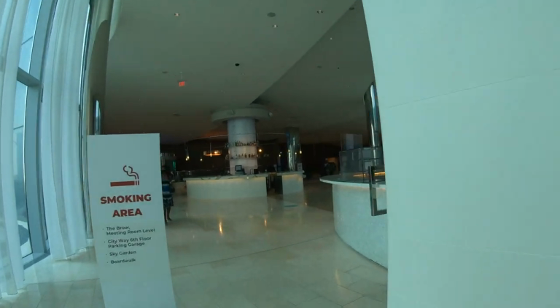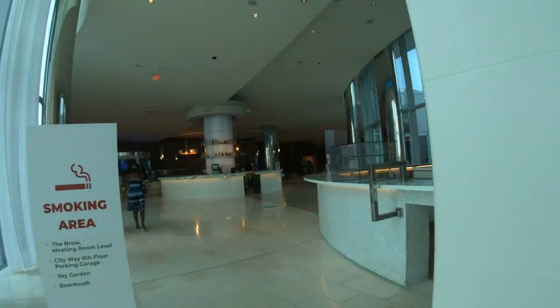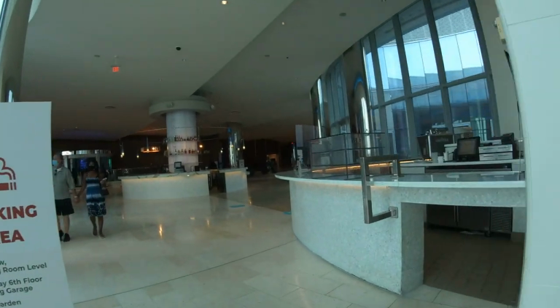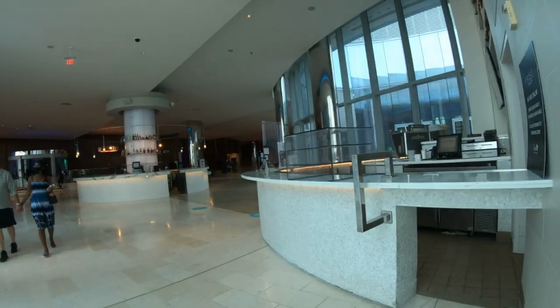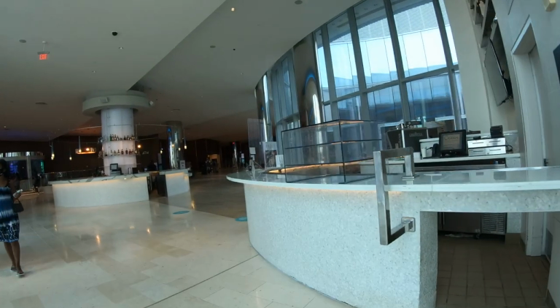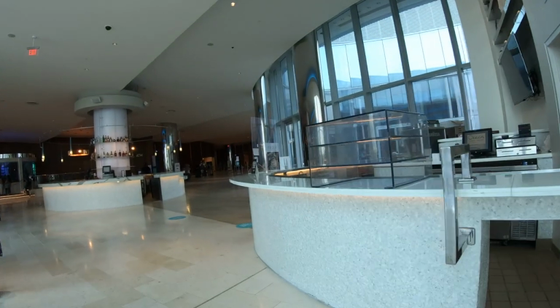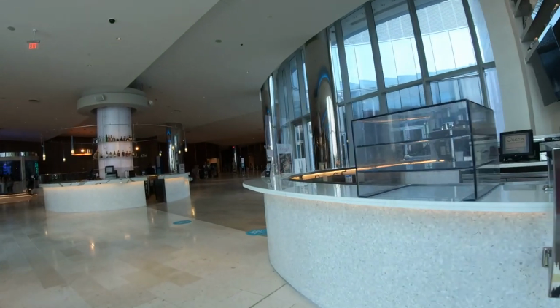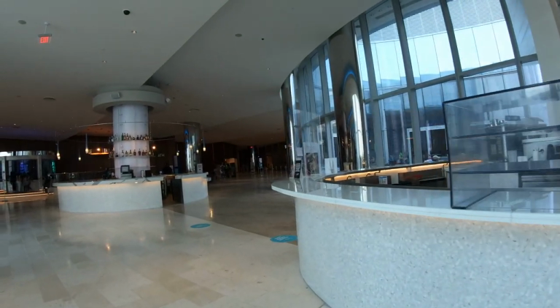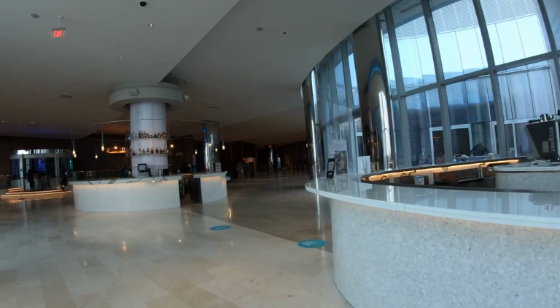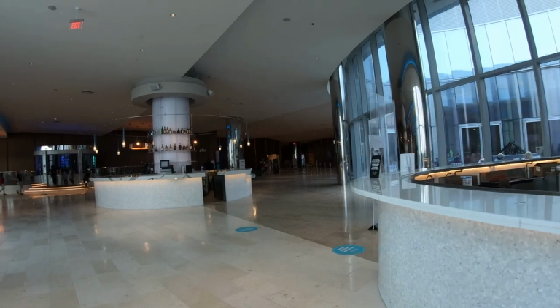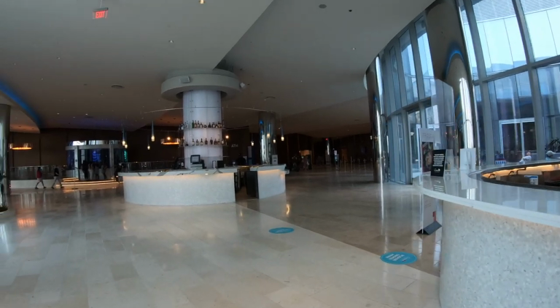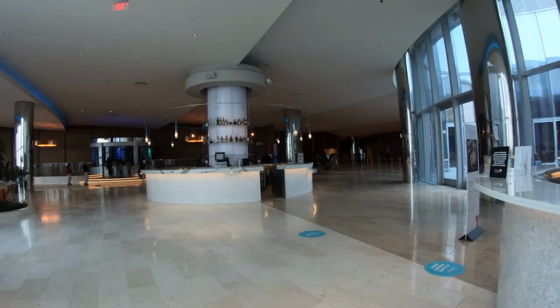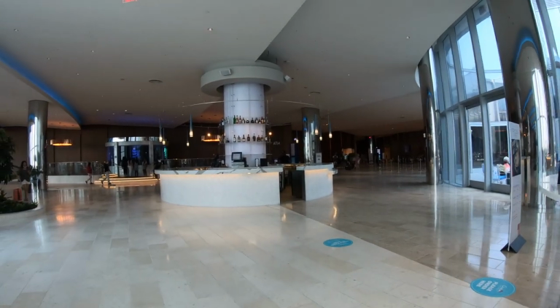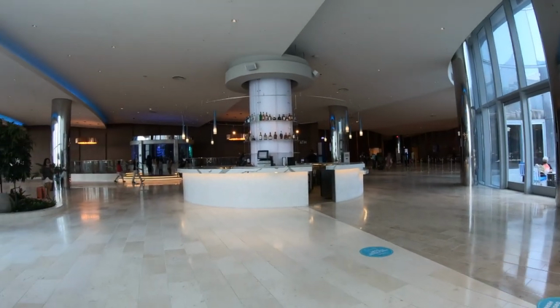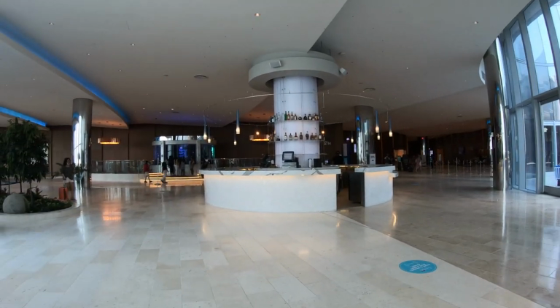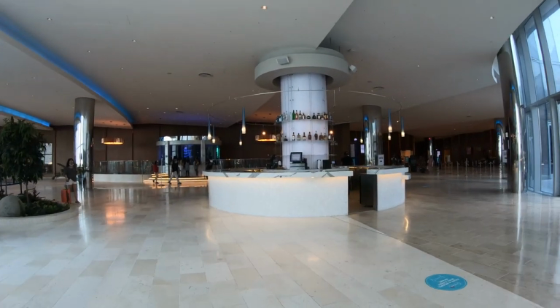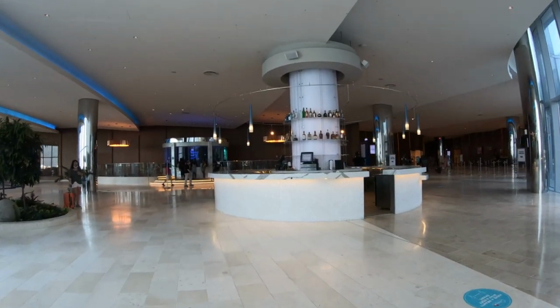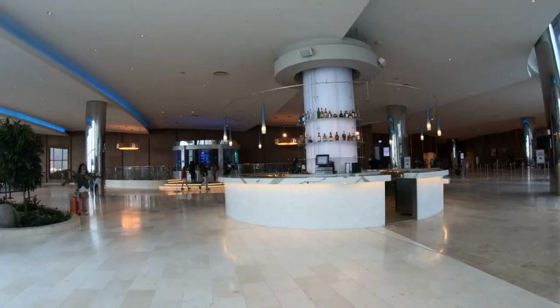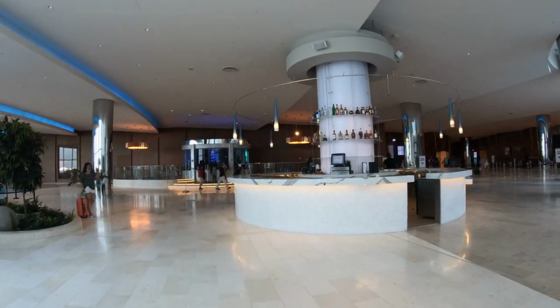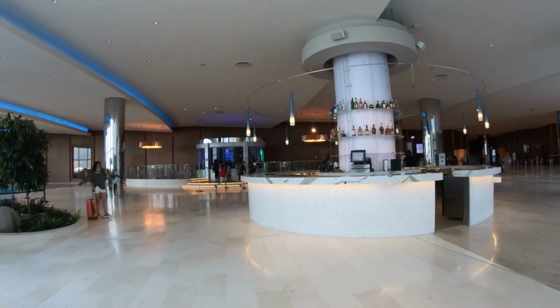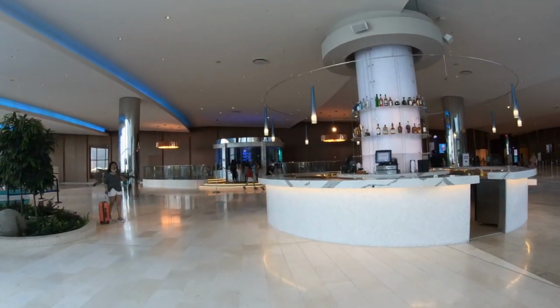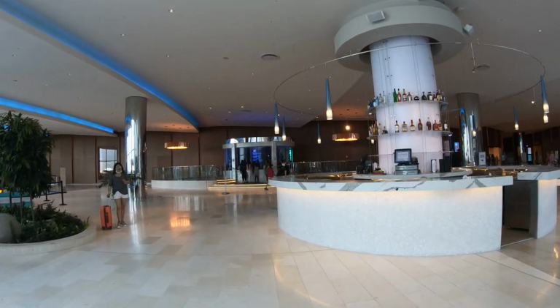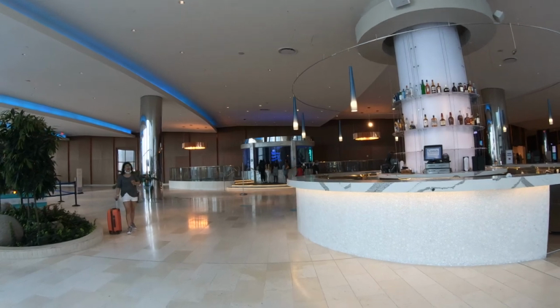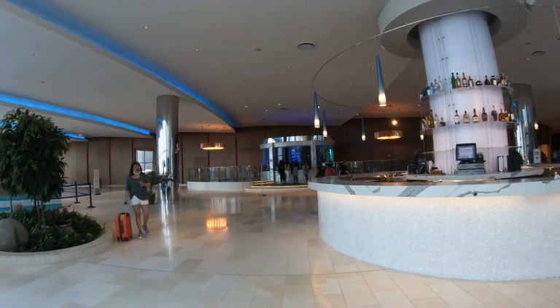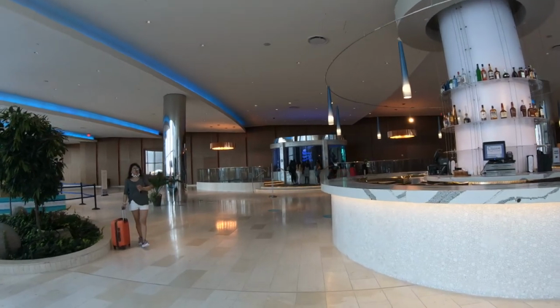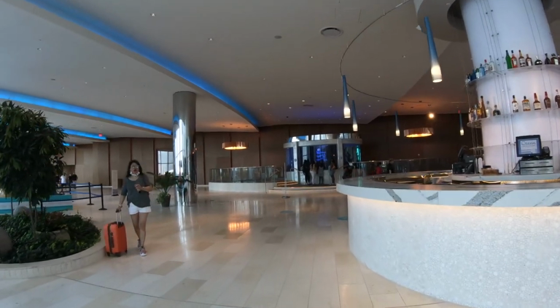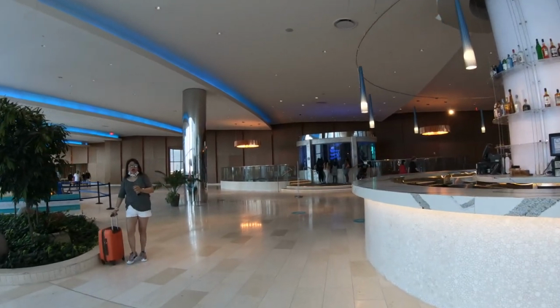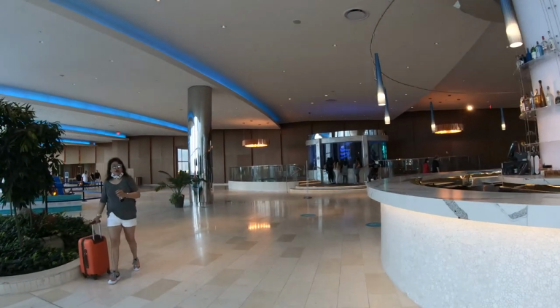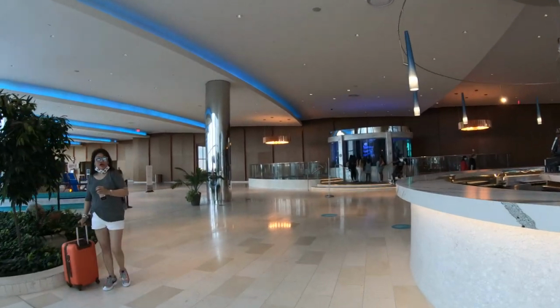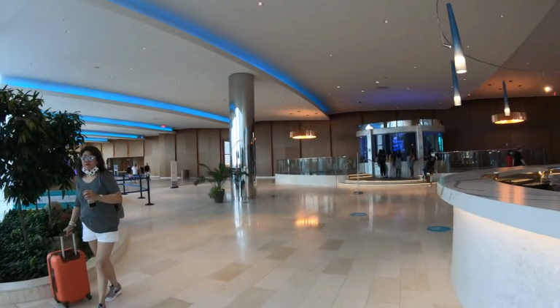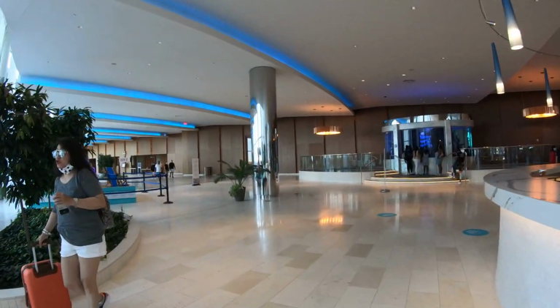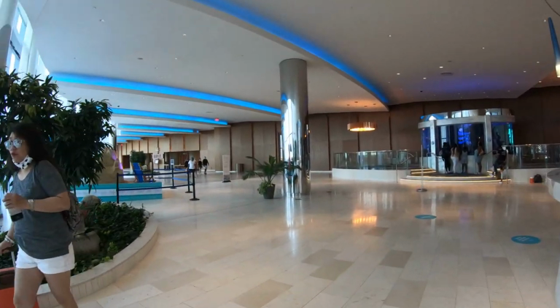That smoking area sign is referring to that outdoor vestibule we've been walking around. The bar coming up is of course closed, as are all indoor bars here on the boardwalk in Atlantic City.